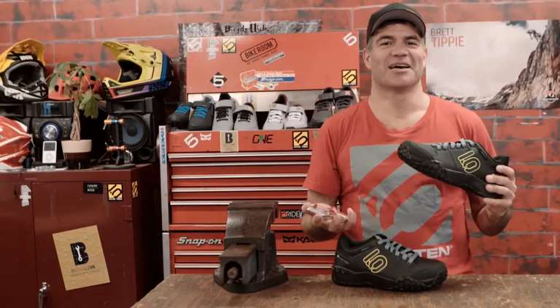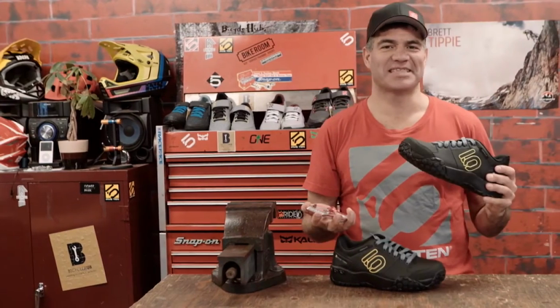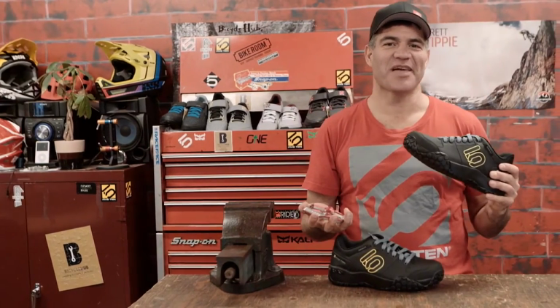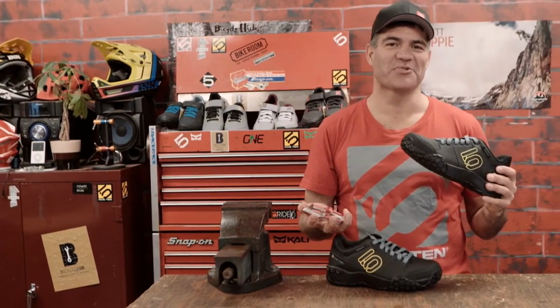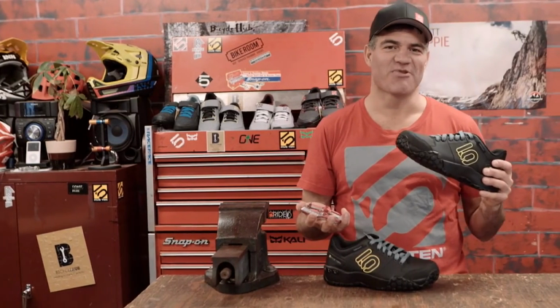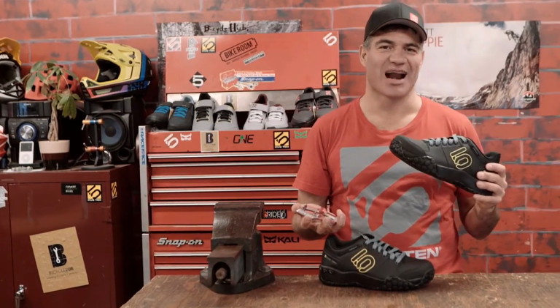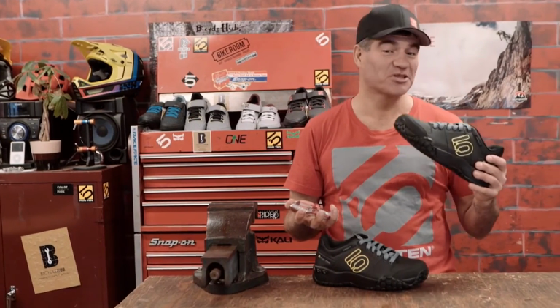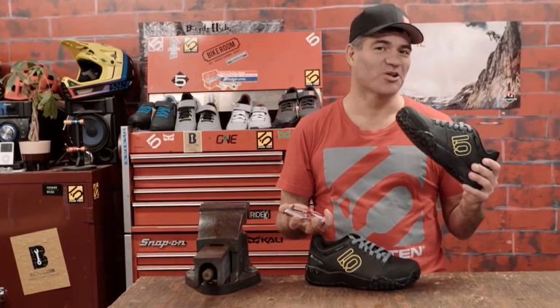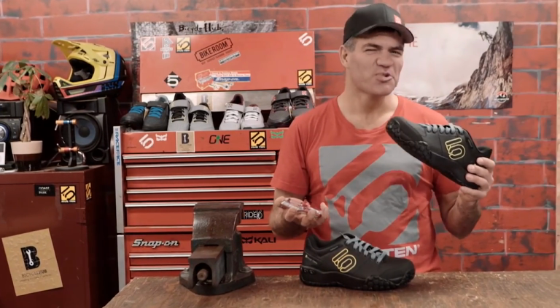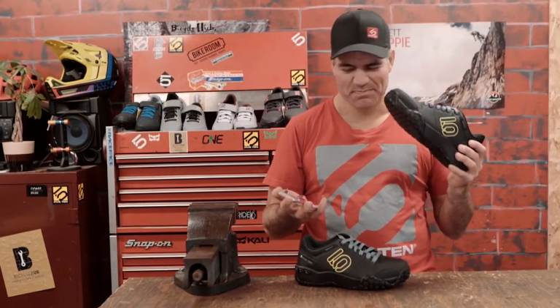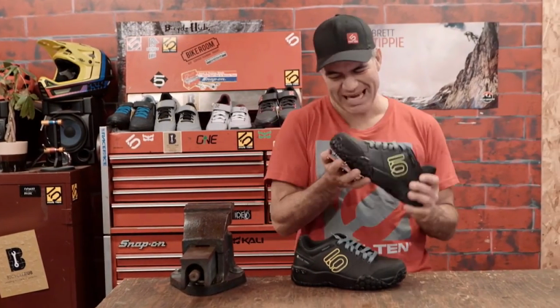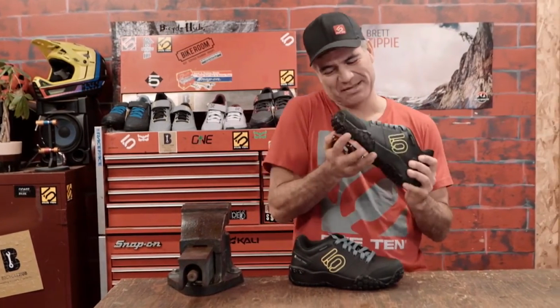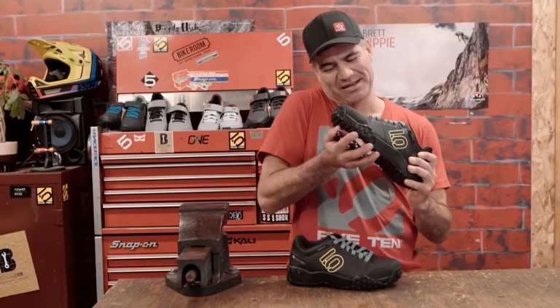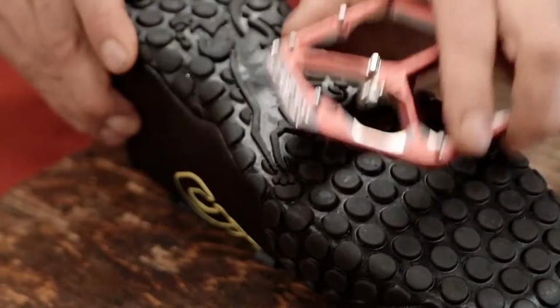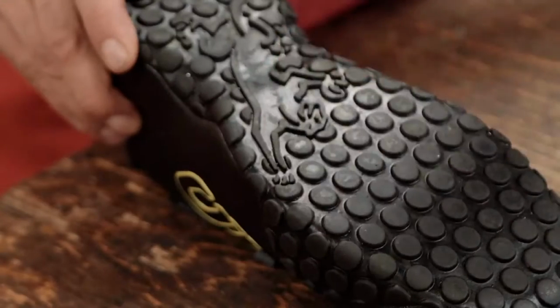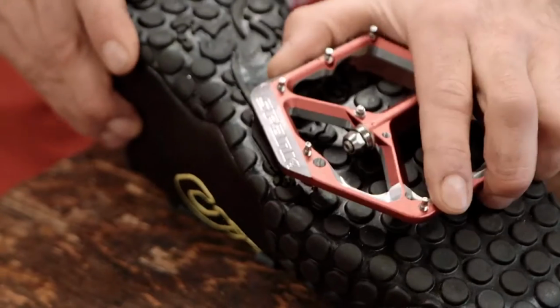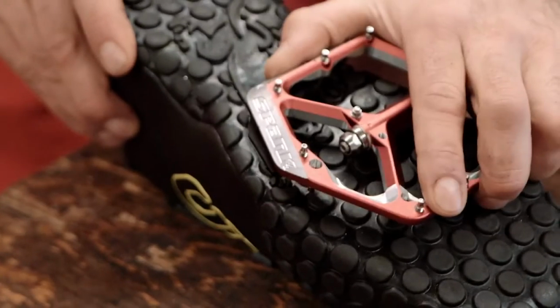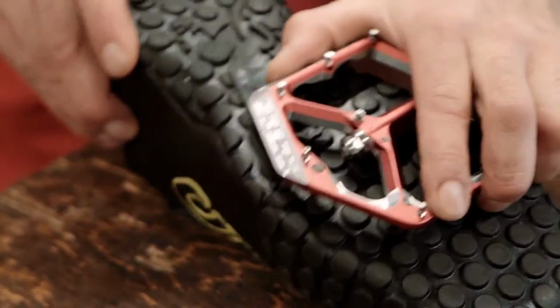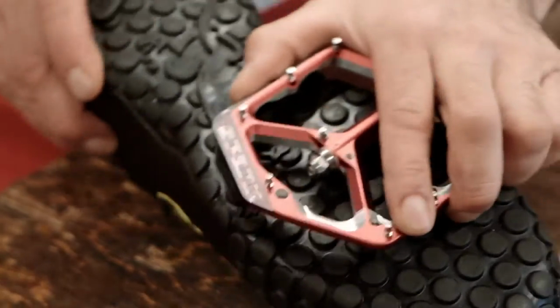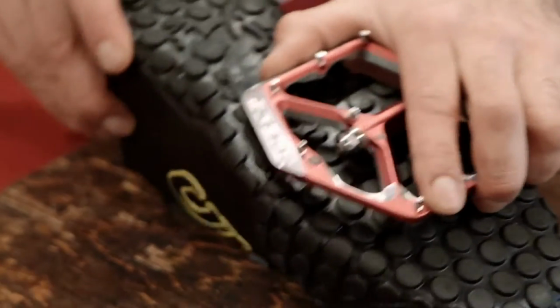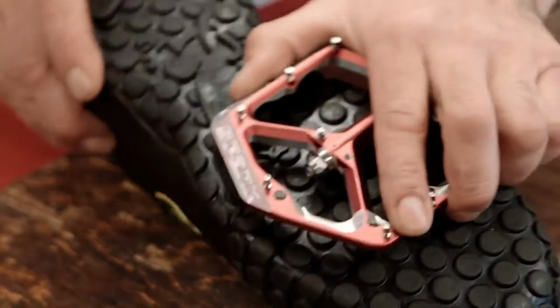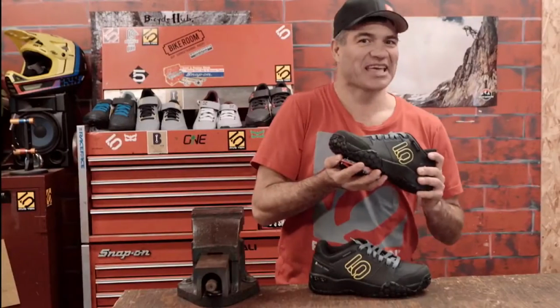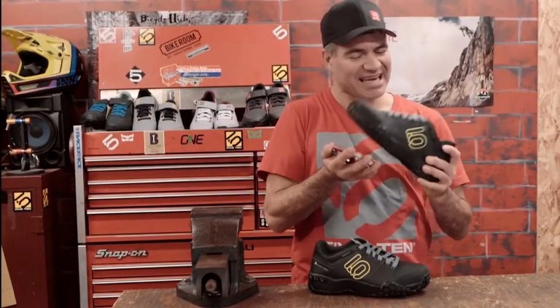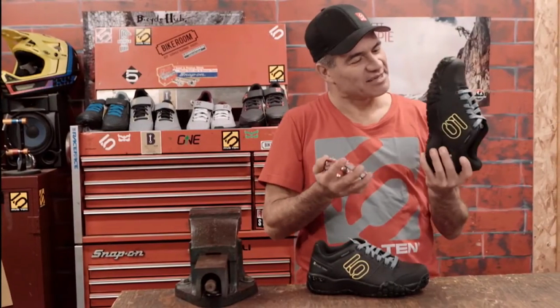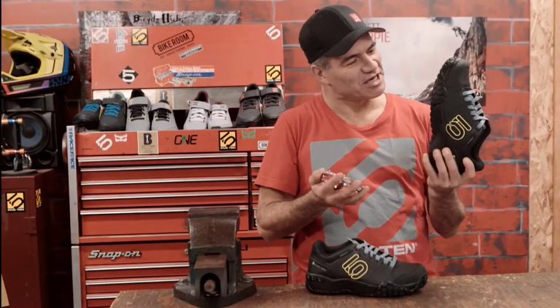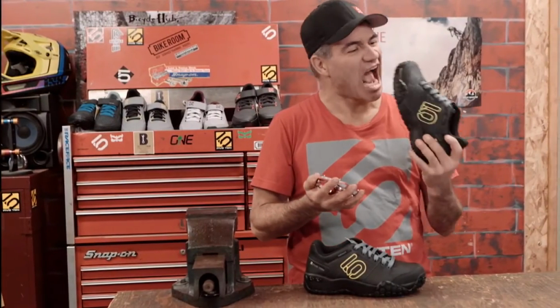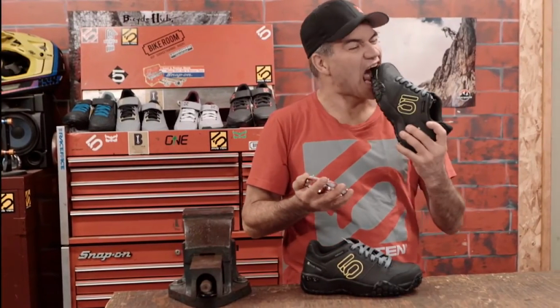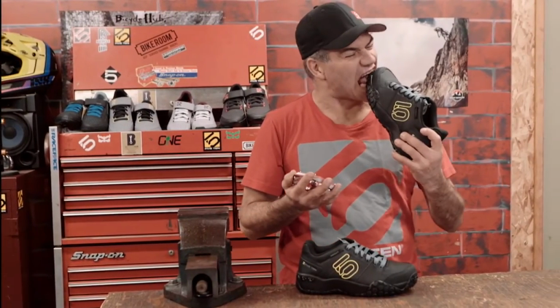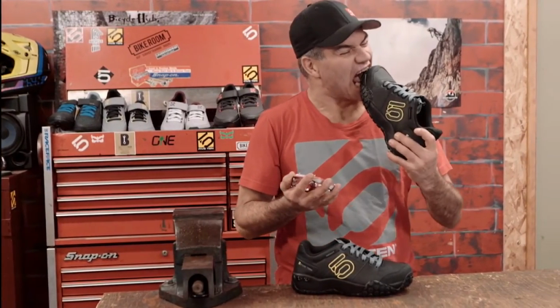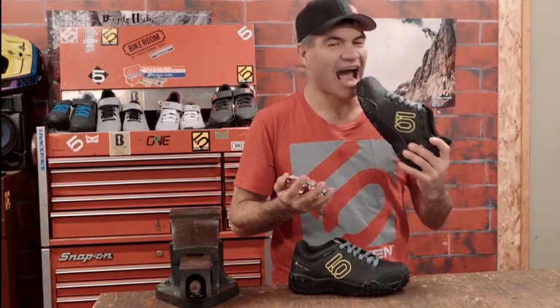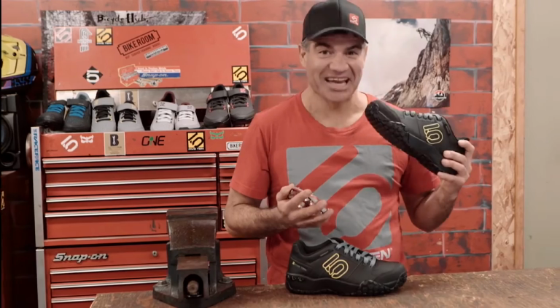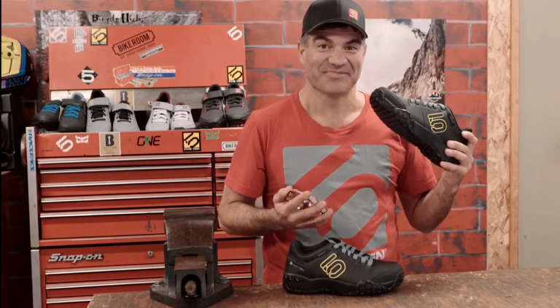The Stealth S1 rubber outsole really bites into the pedal pins, making you one with the bike, and gives you excellent friction and durability.